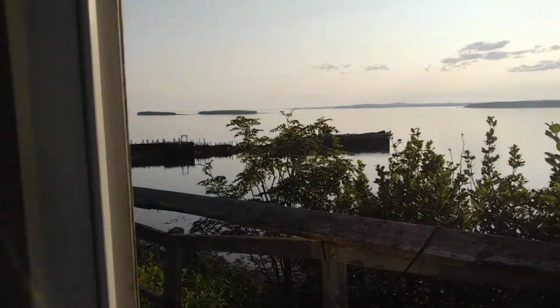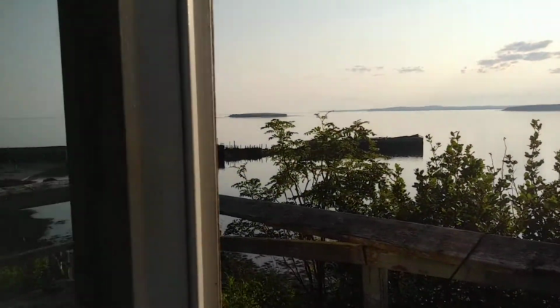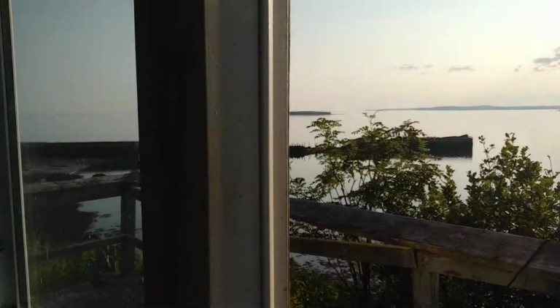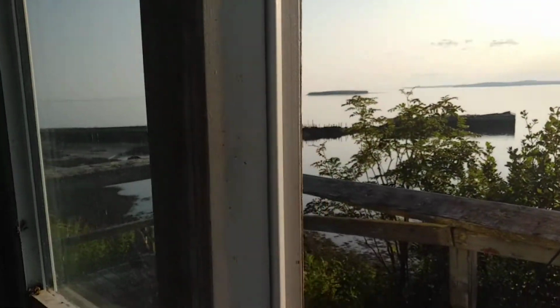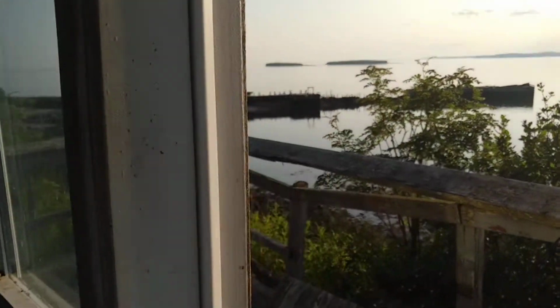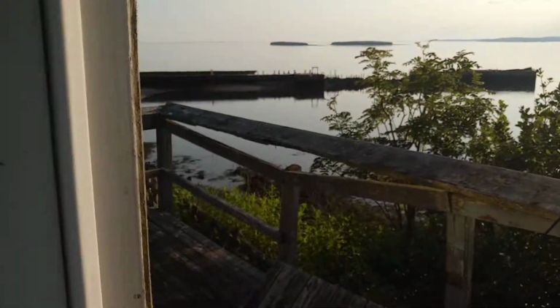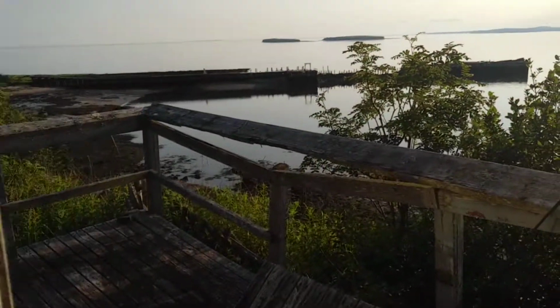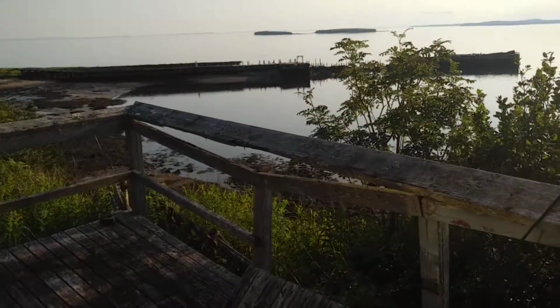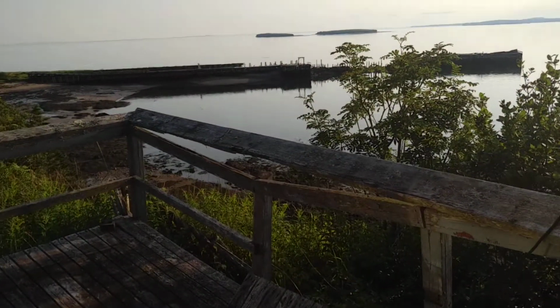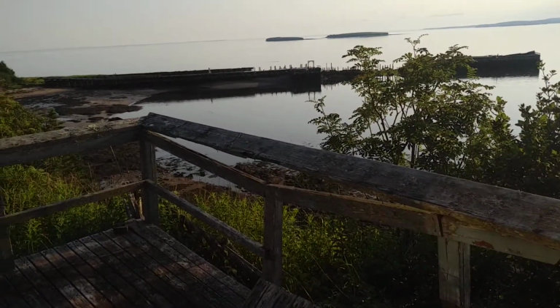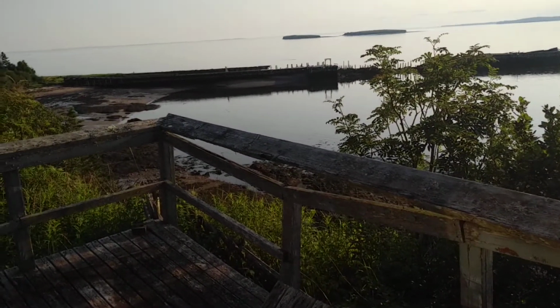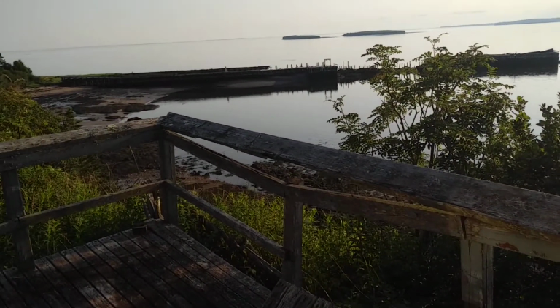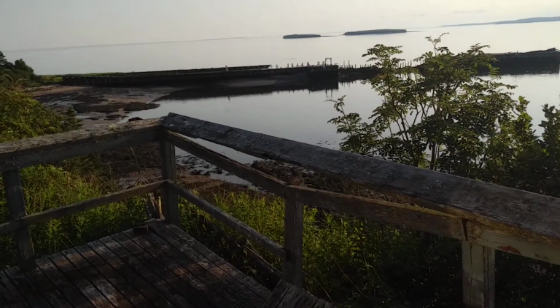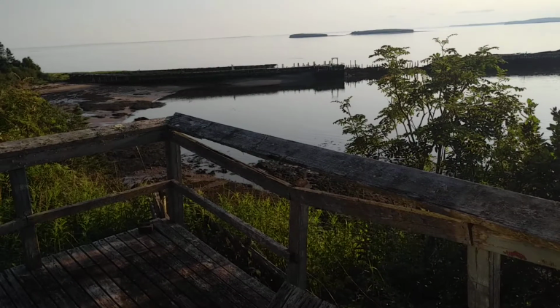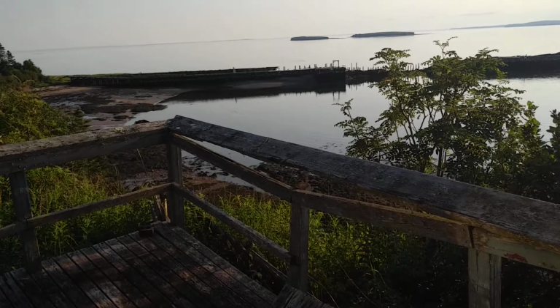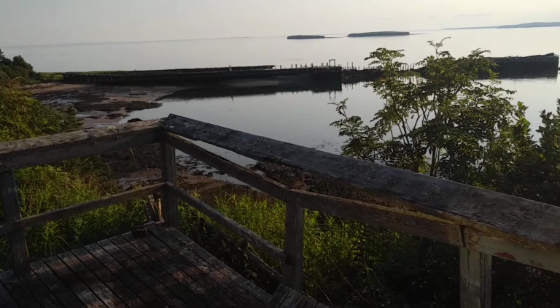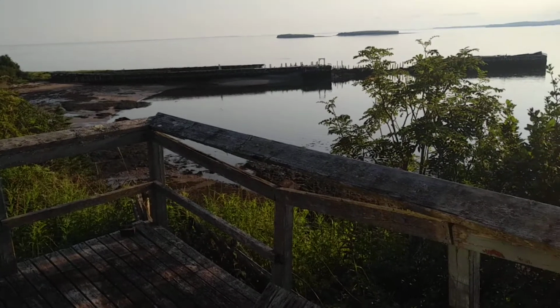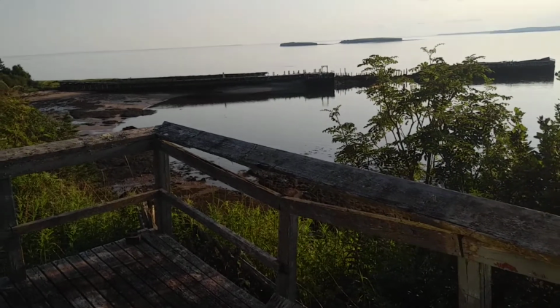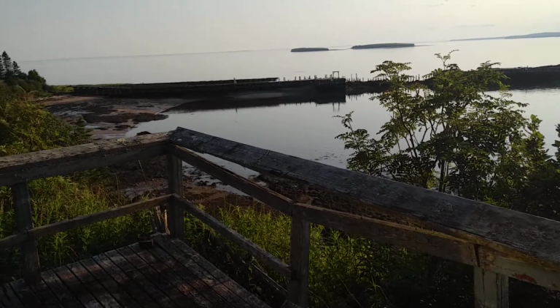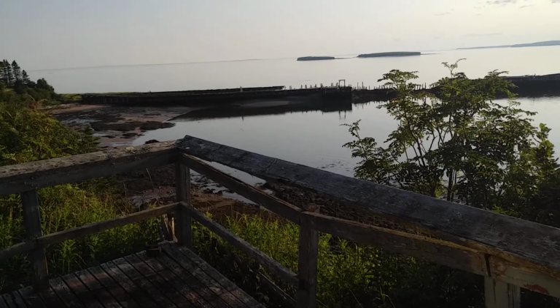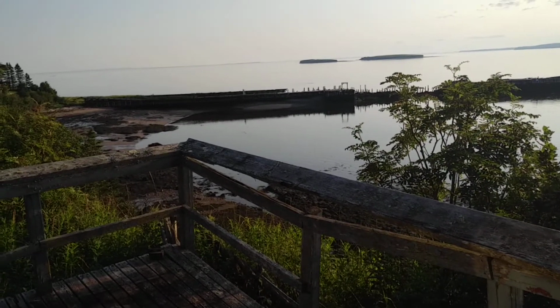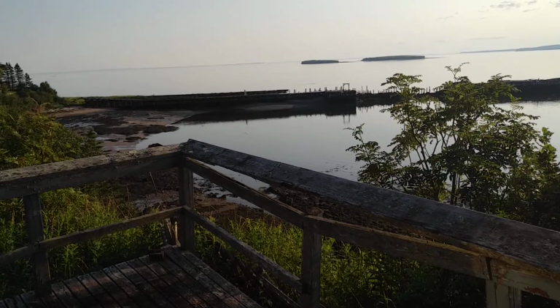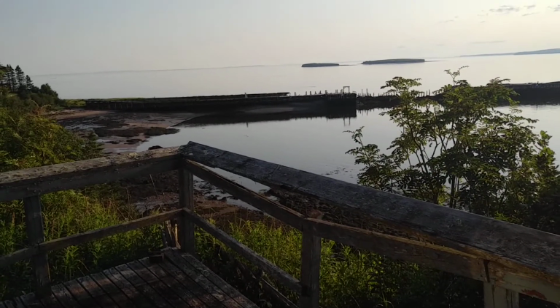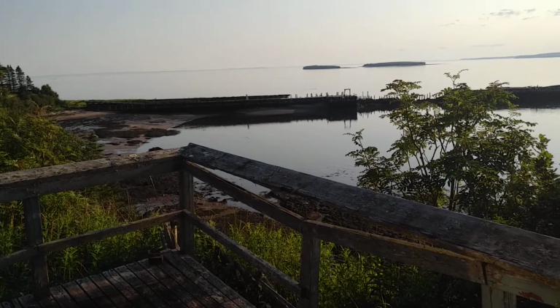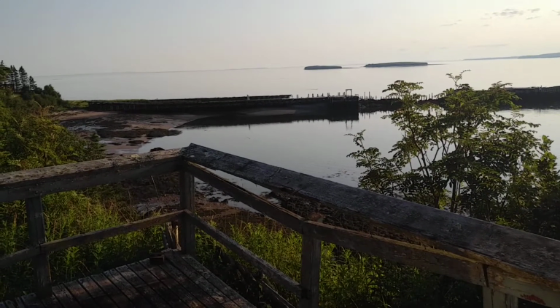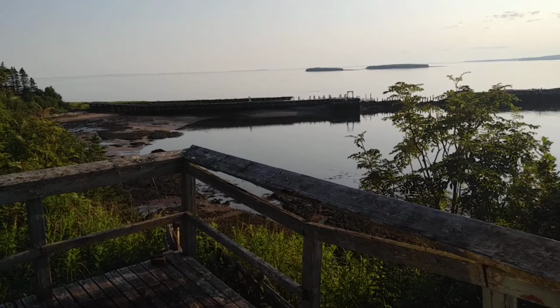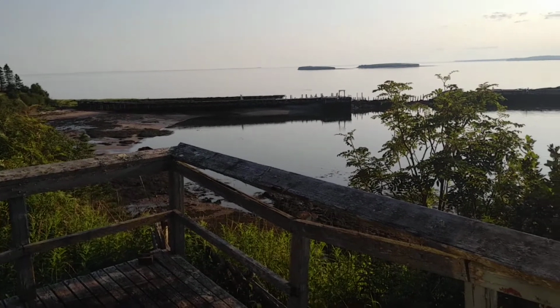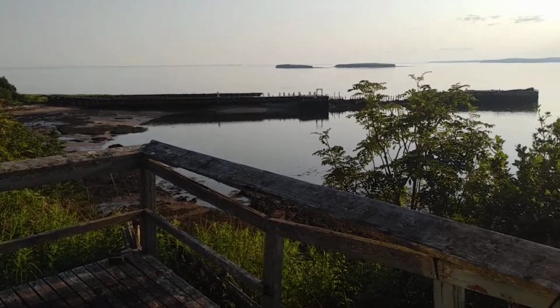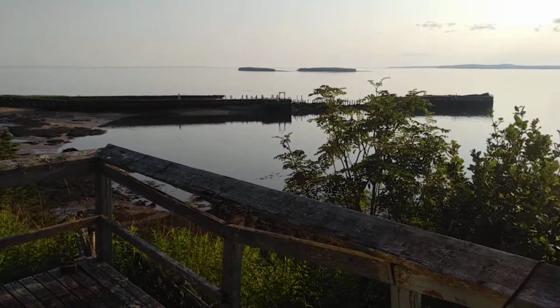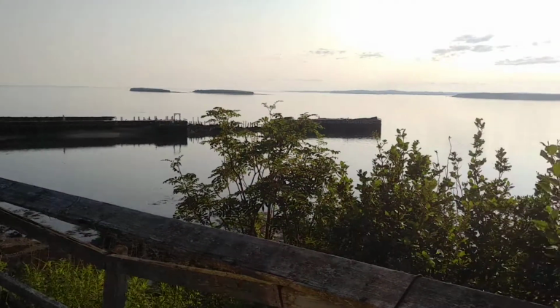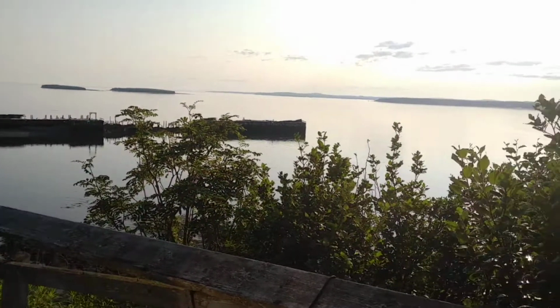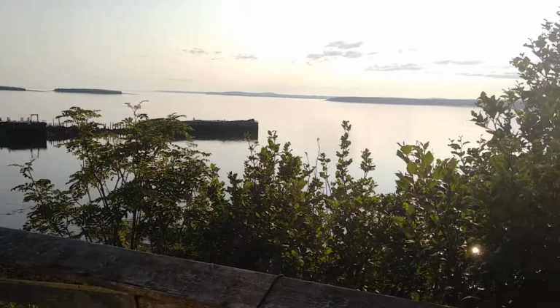It's rocky — not a beach-beach, although there is gravel and stuff down there. Still pretty nice for waterfront.